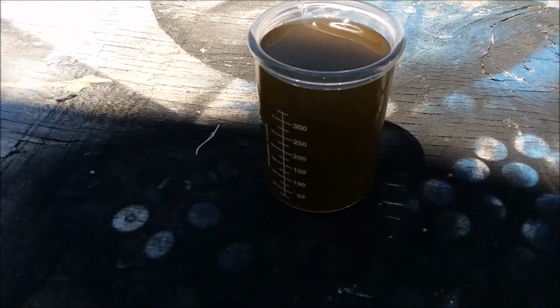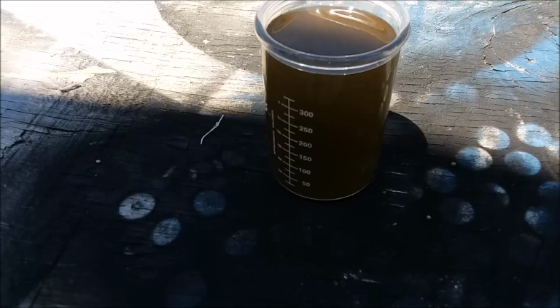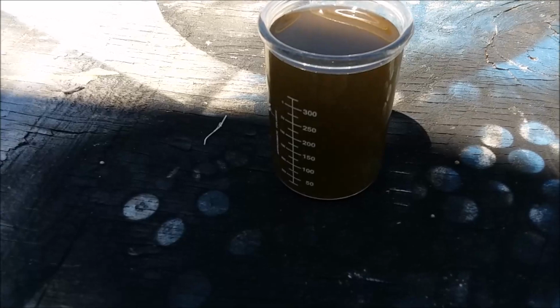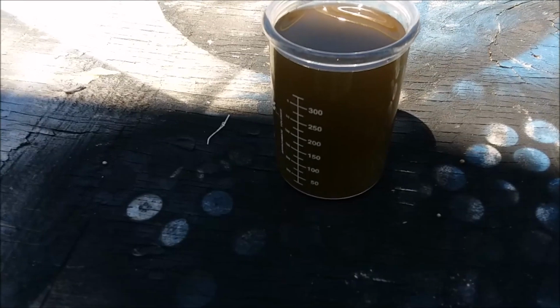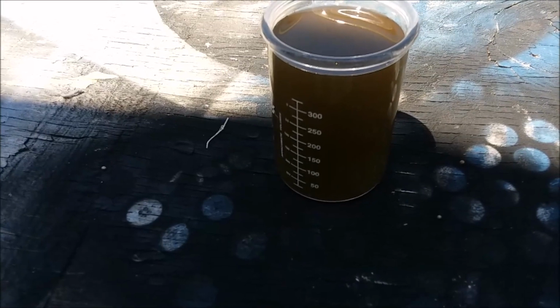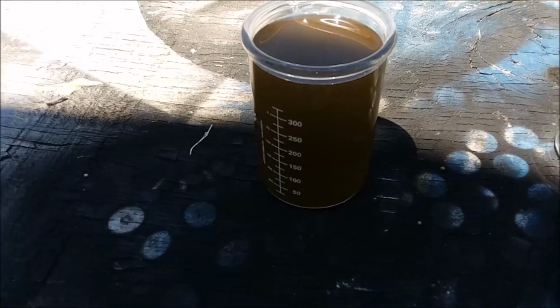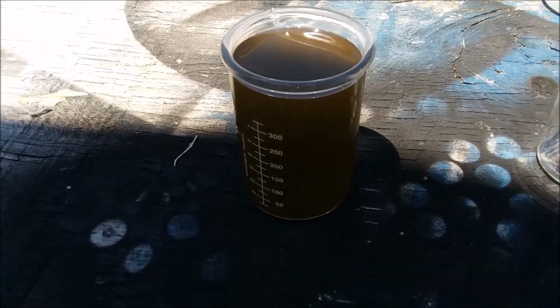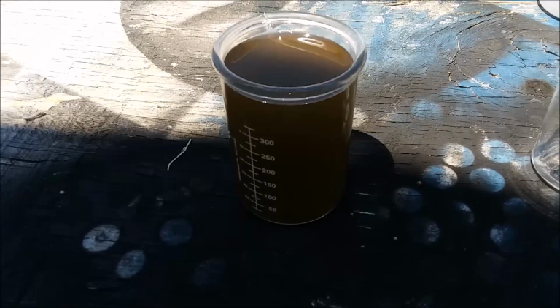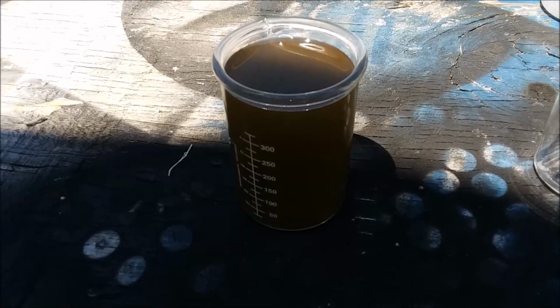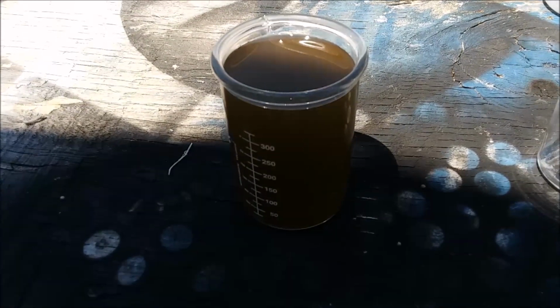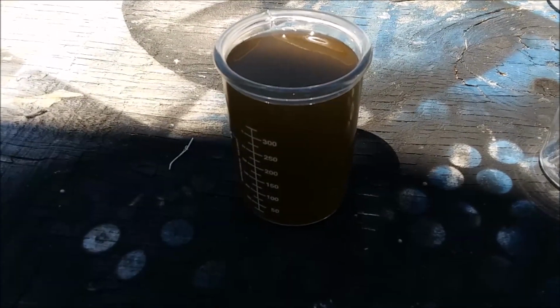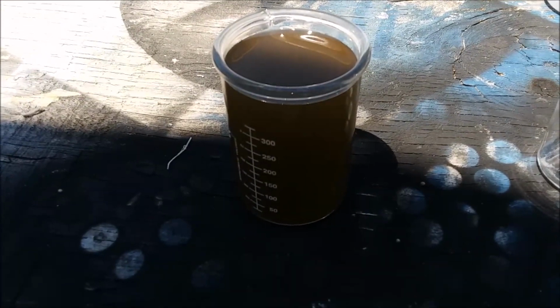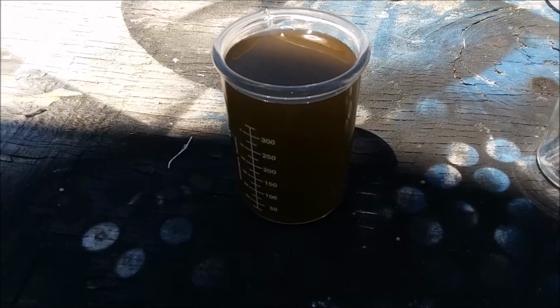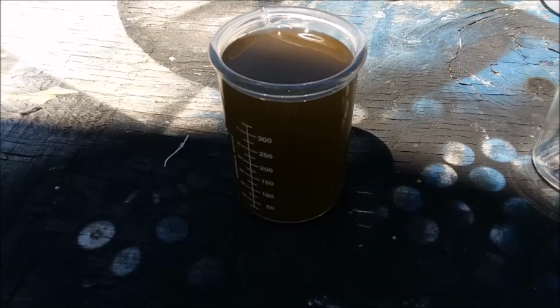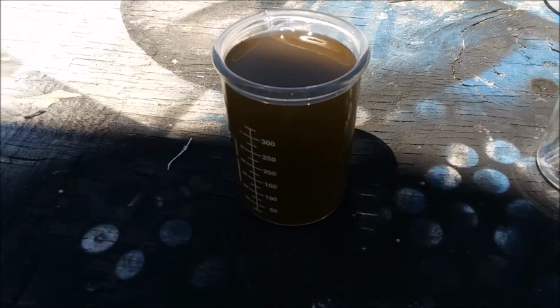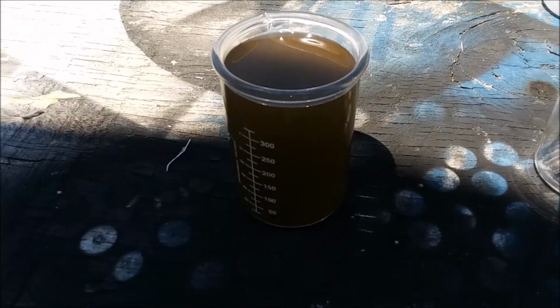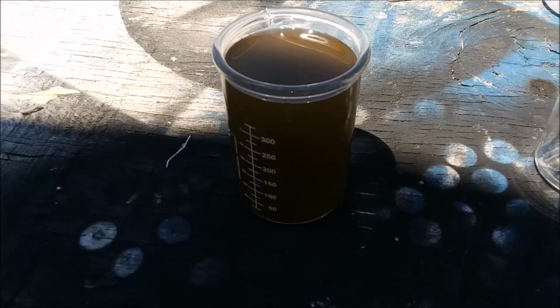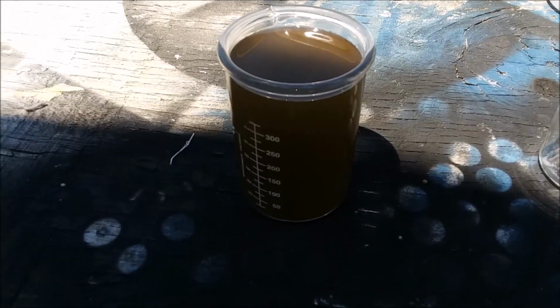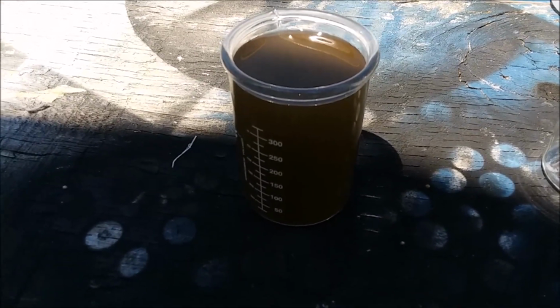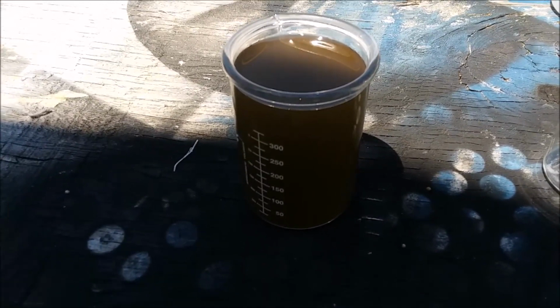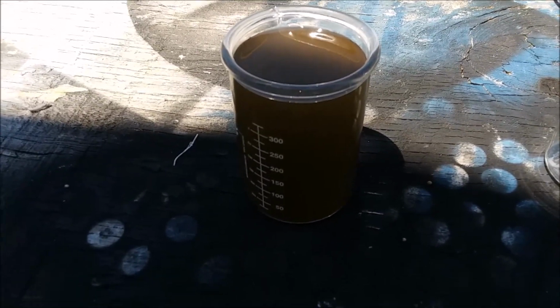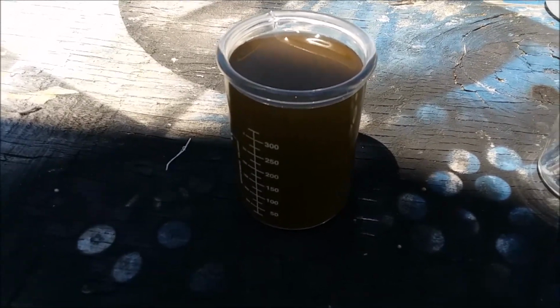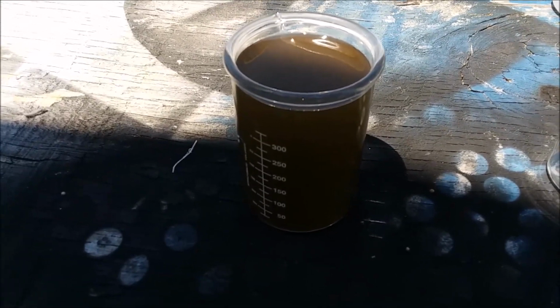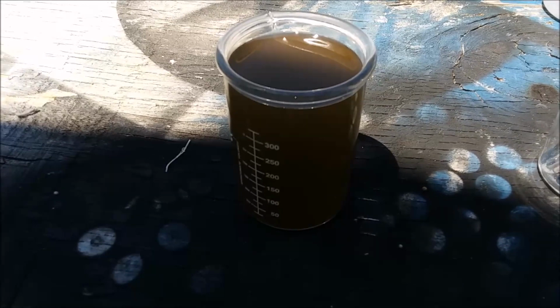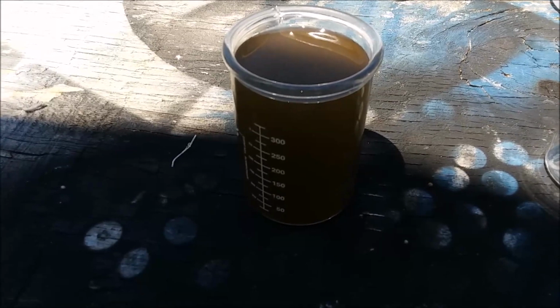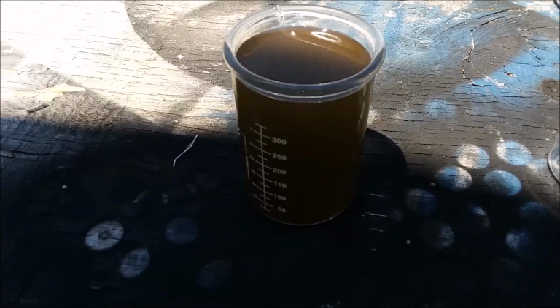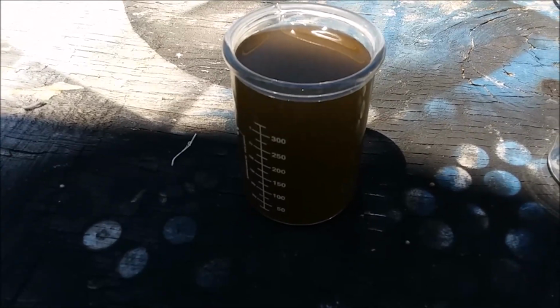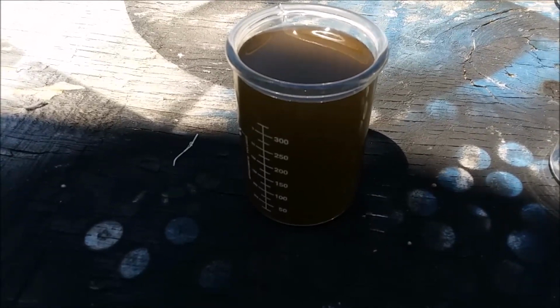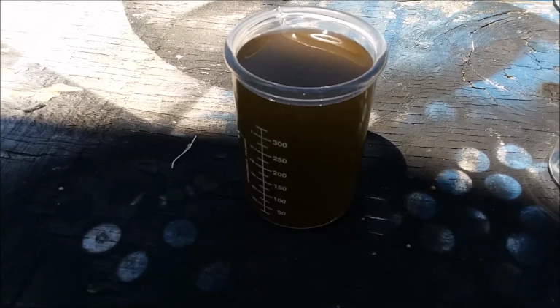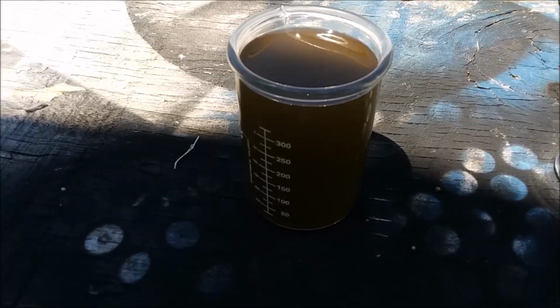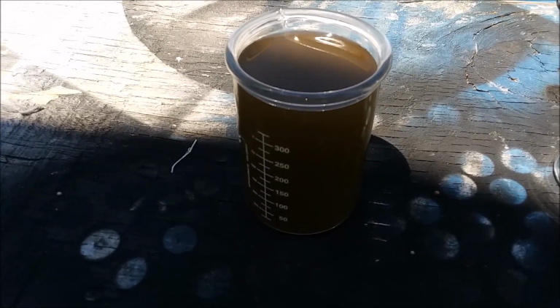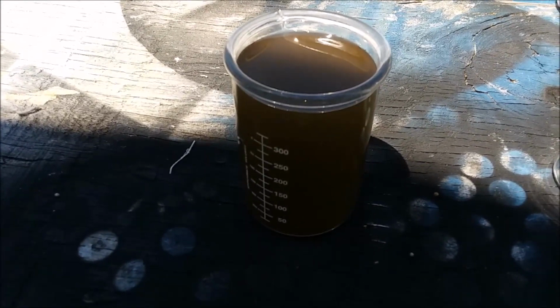In the future I'll know about how much sodium metabisulfate I'm going to need. I'll show you what this looks like after it settles out - probably going to take all night.